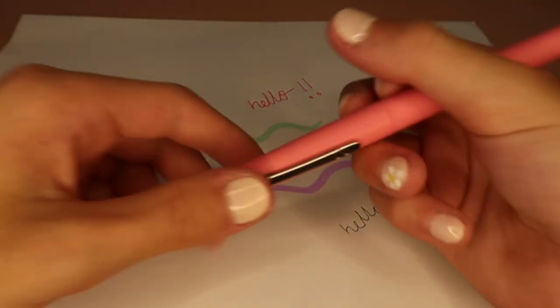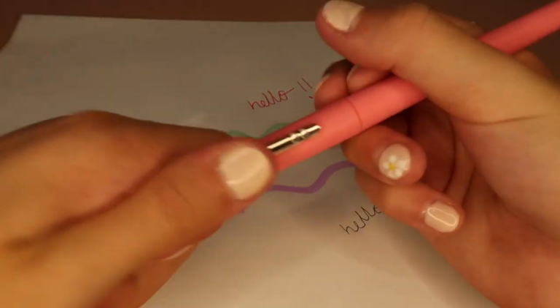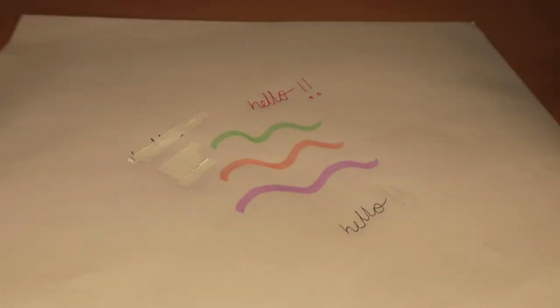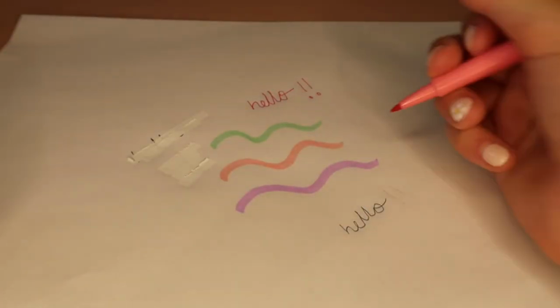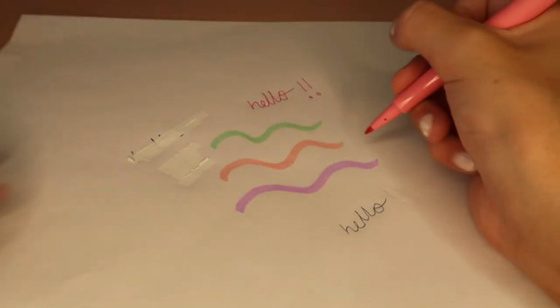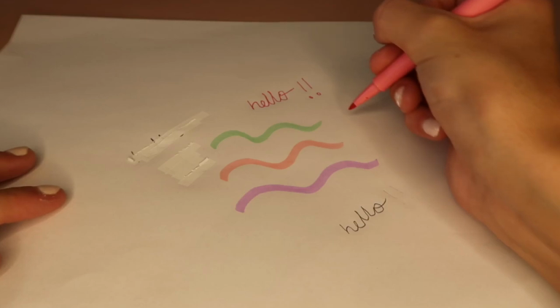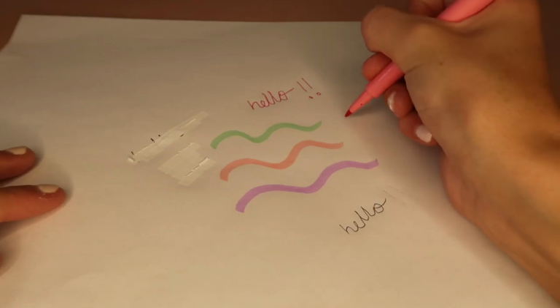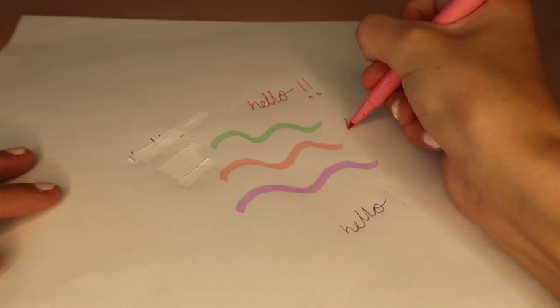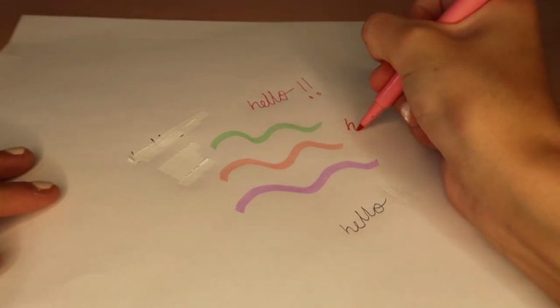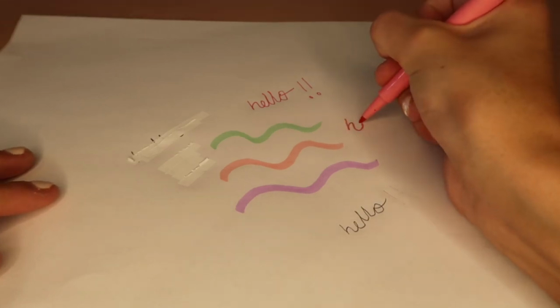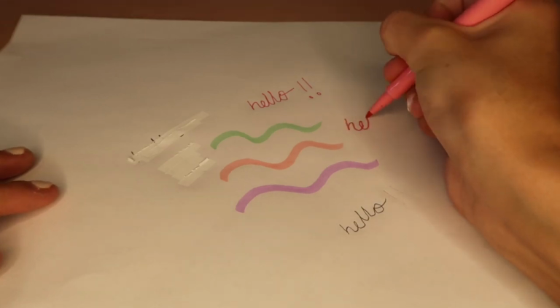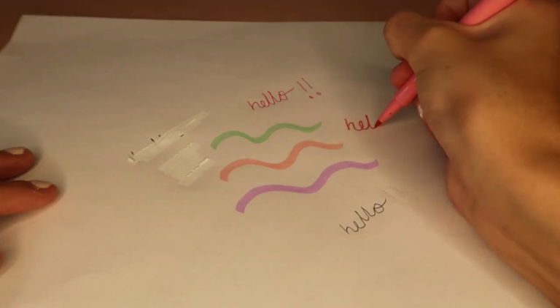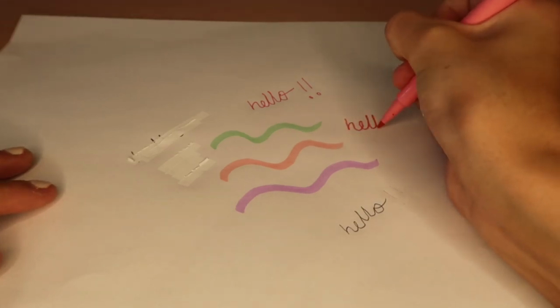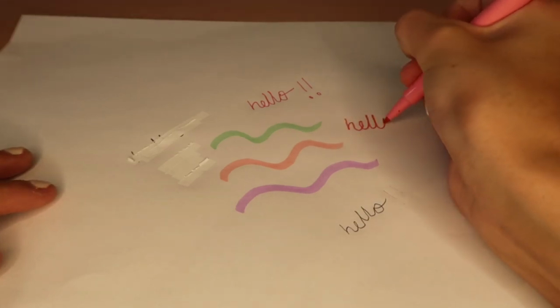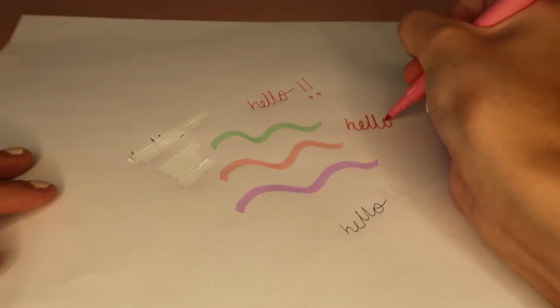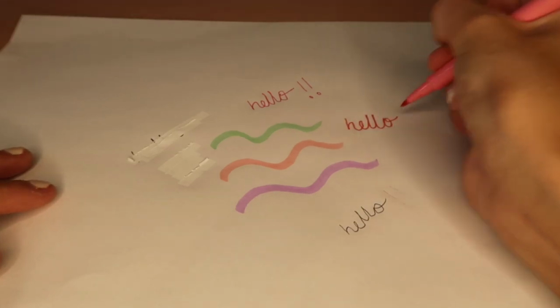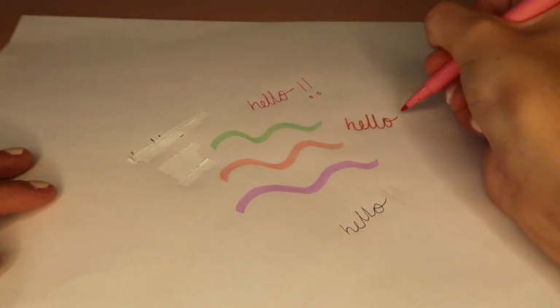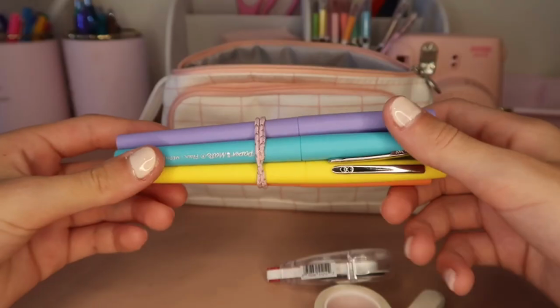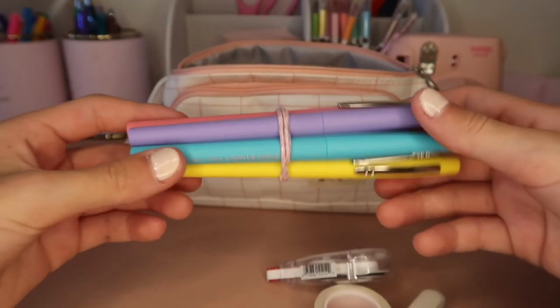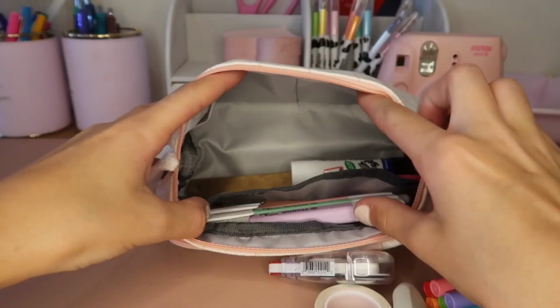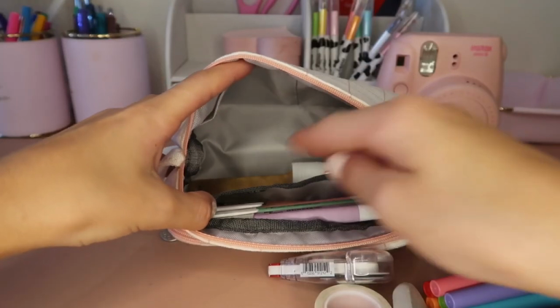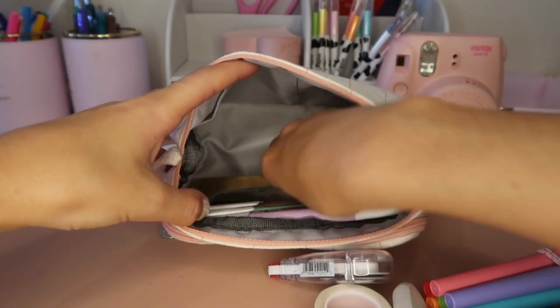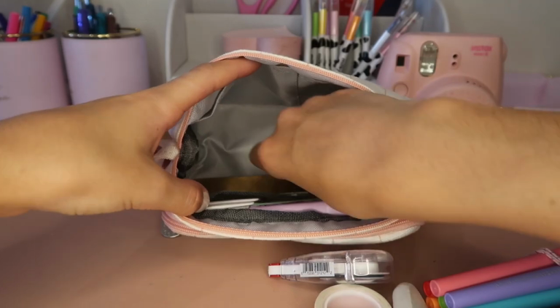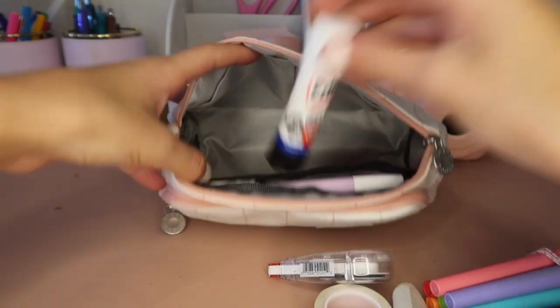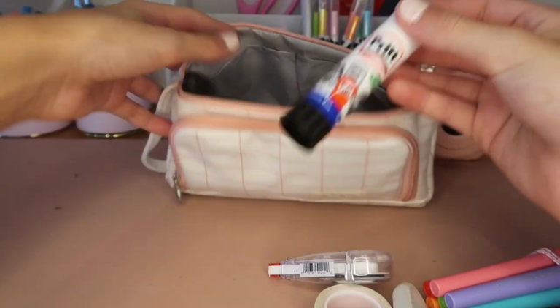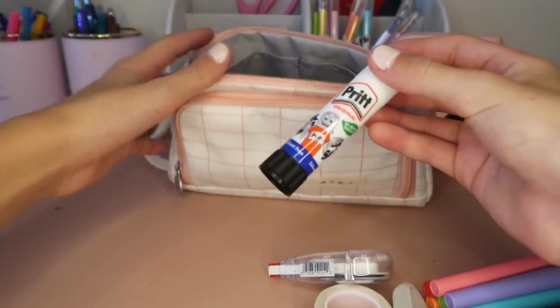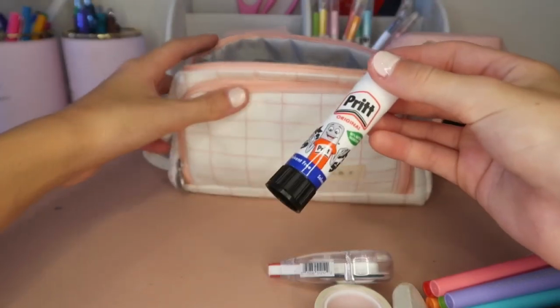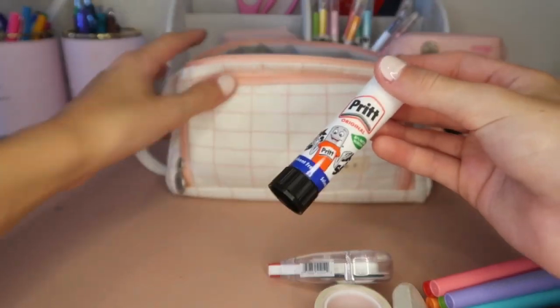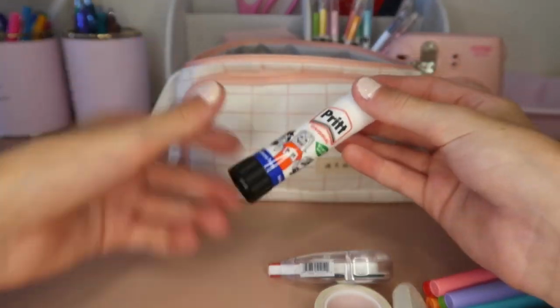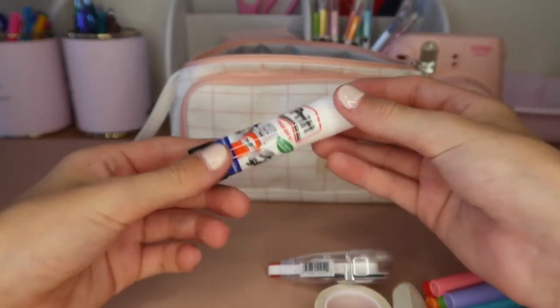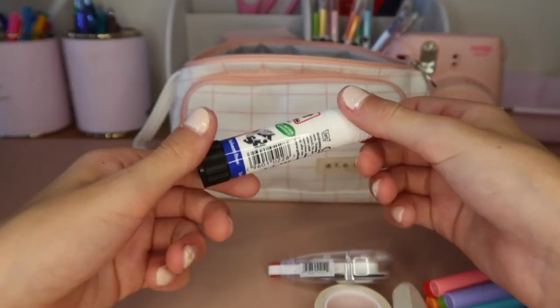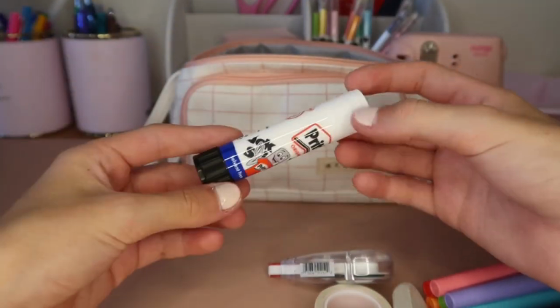Next in my pencil case I have the Papermate Flare pens. These are also really good — they have a thicker tip, almost like a felt tip pen, which I really like to outline my work with.